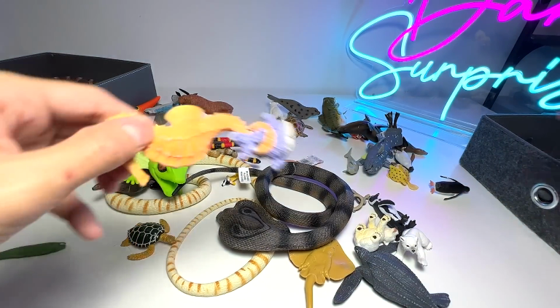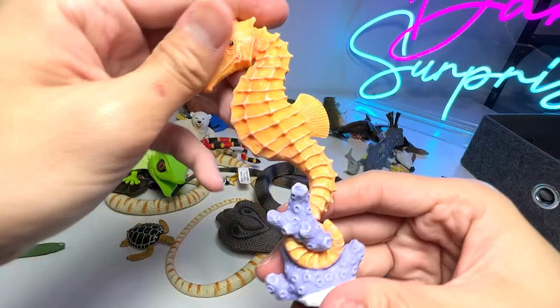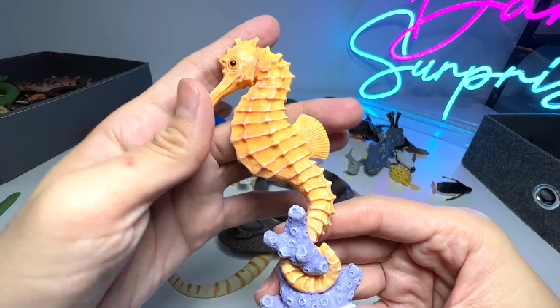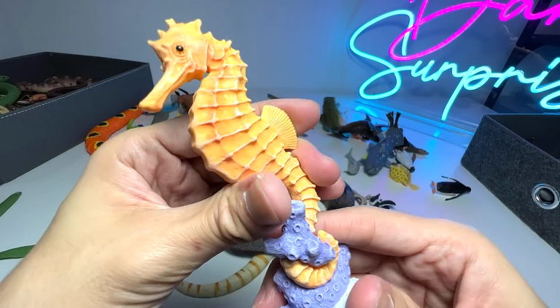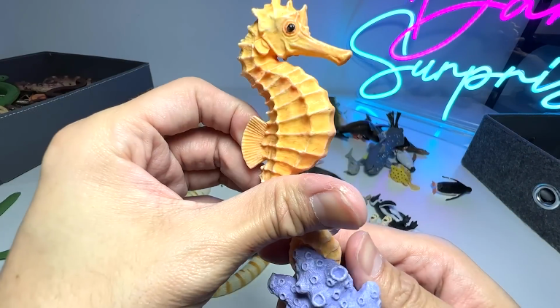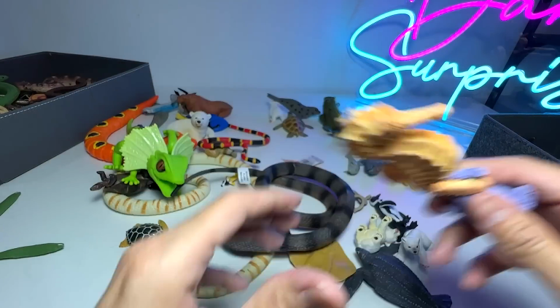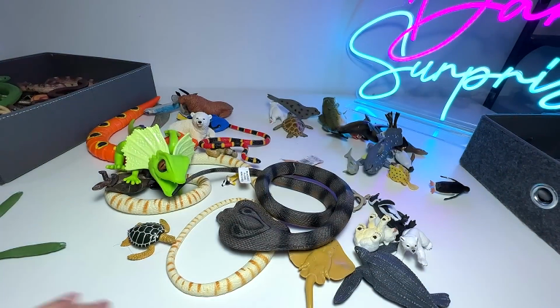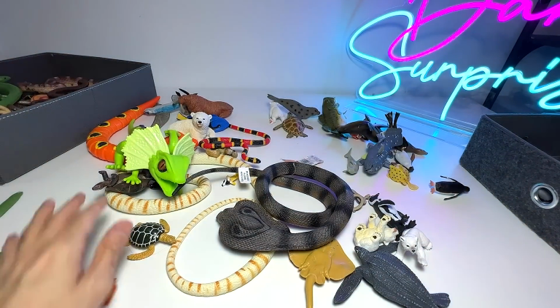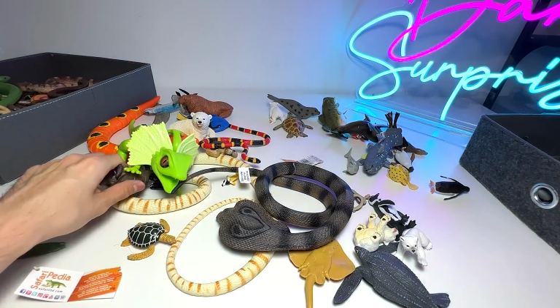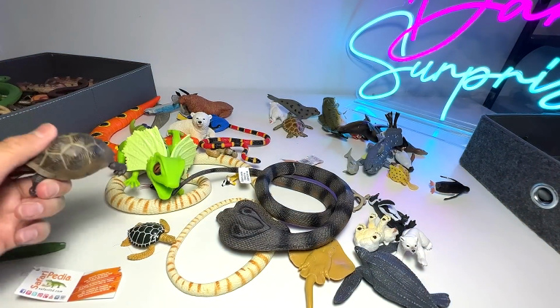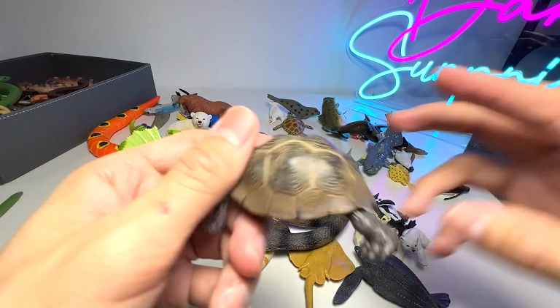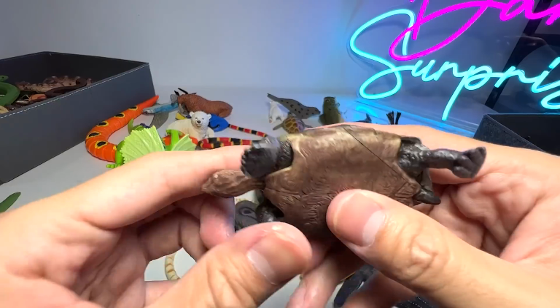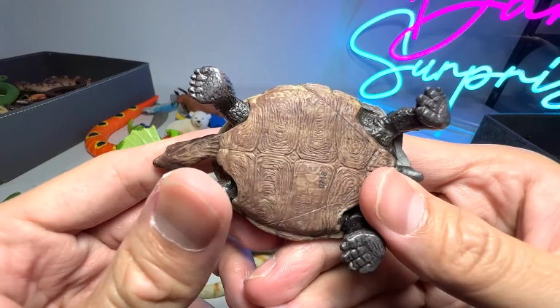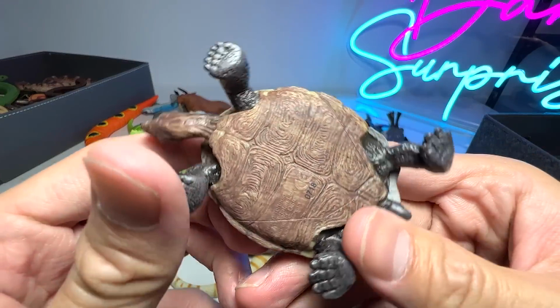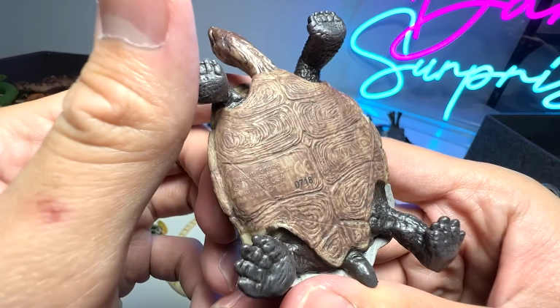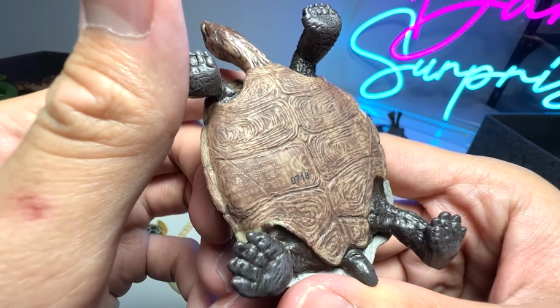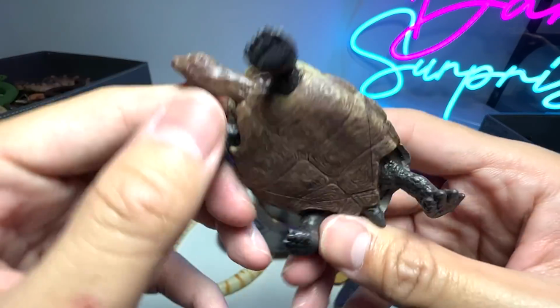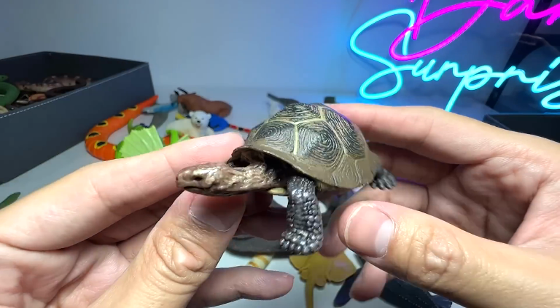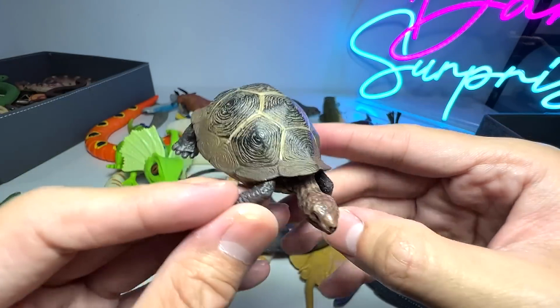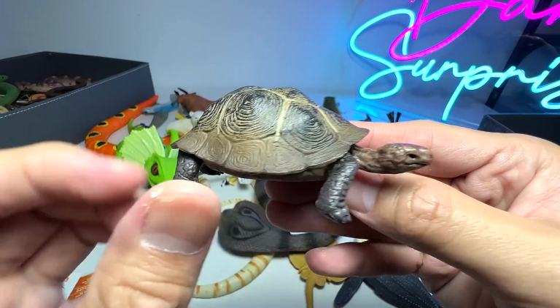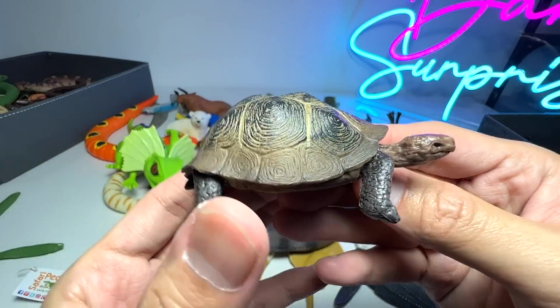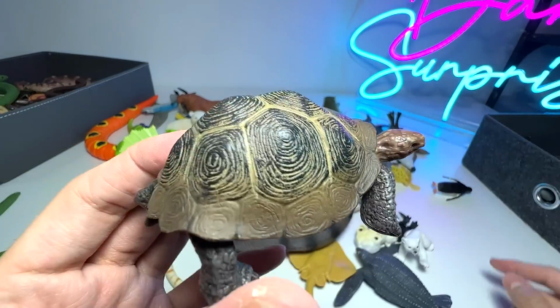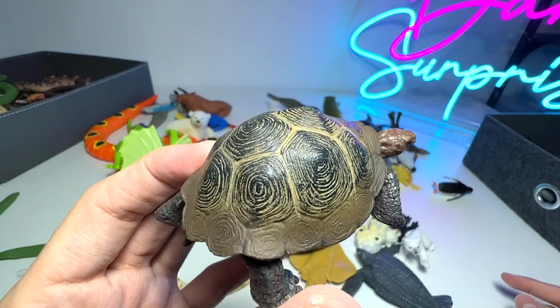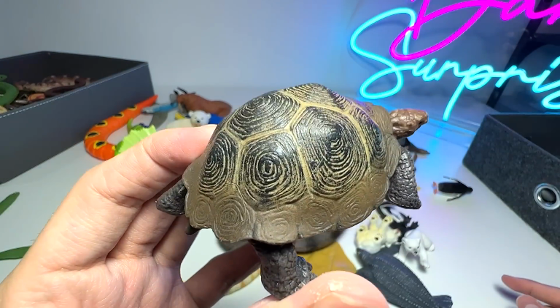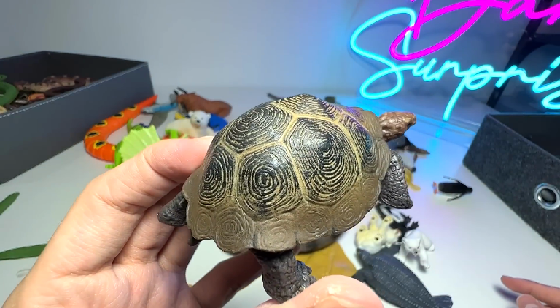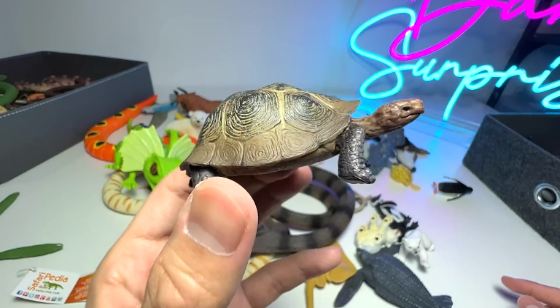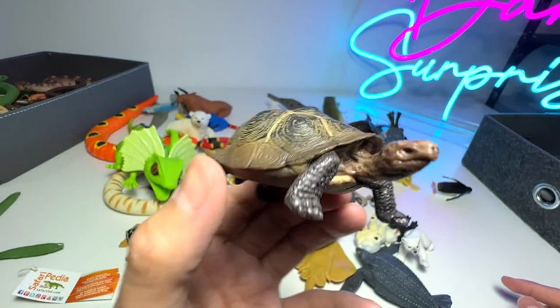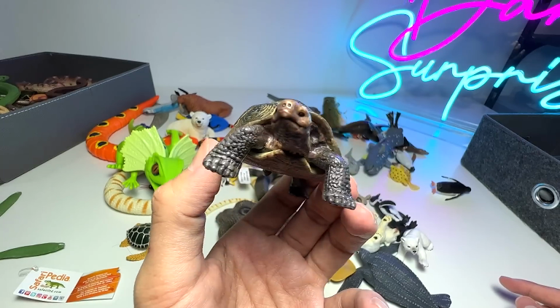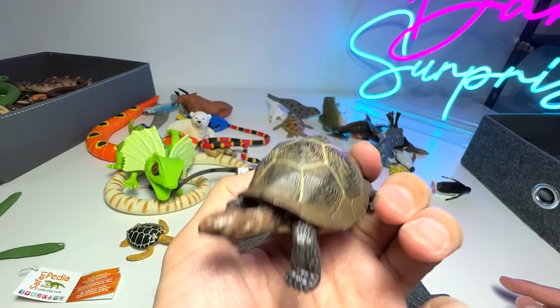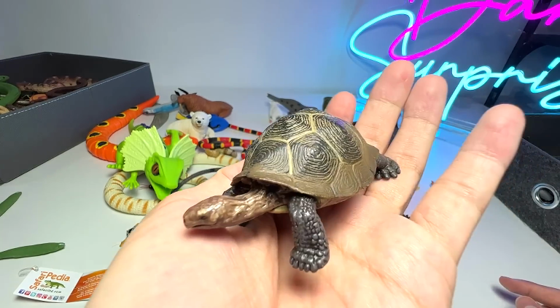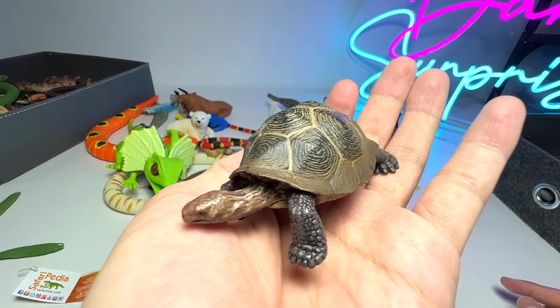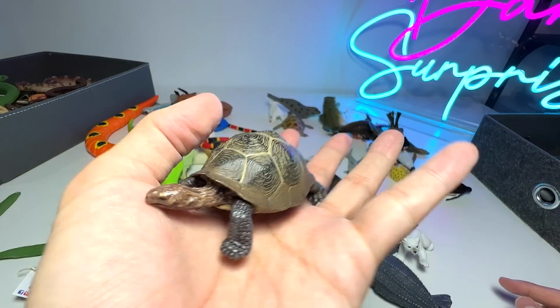We have a seahorse right here — nice one. Another tortoise, and this is also a desert tortoise. As you guys know, desert tortoises can live up to 100 years old and they can weigh up to 15 pounds.